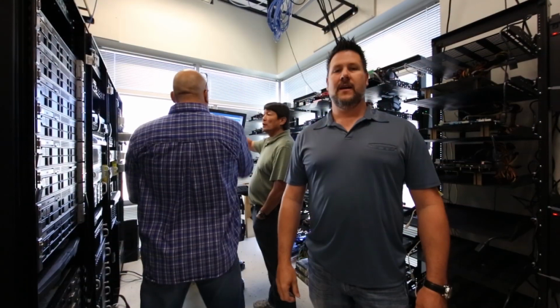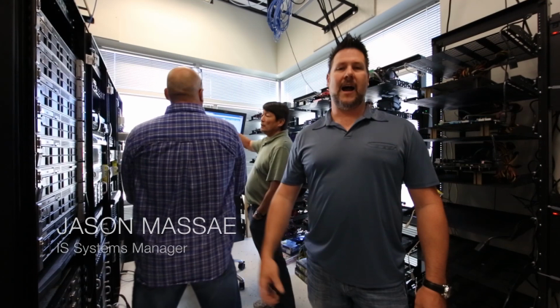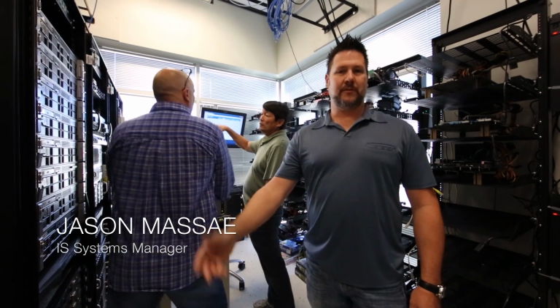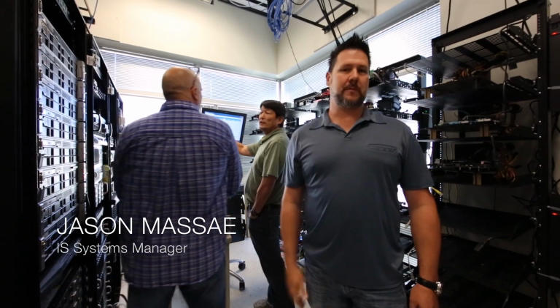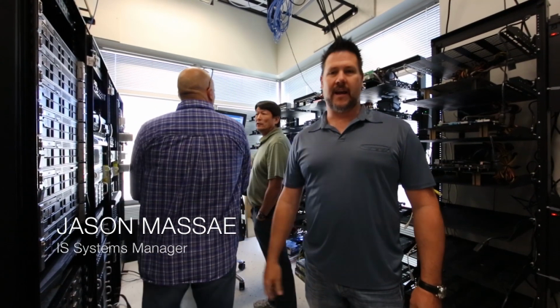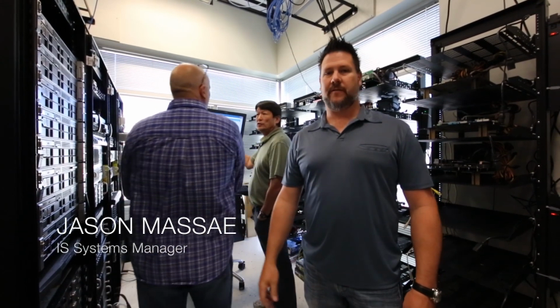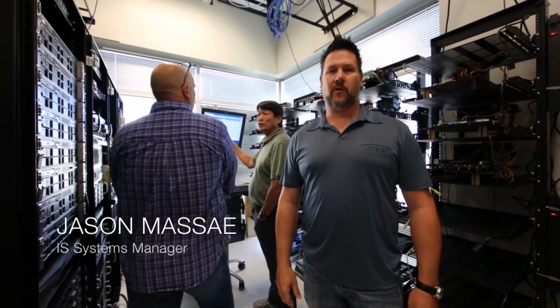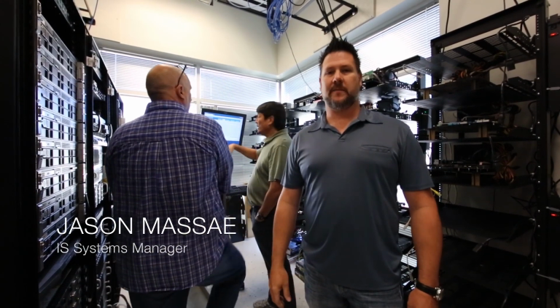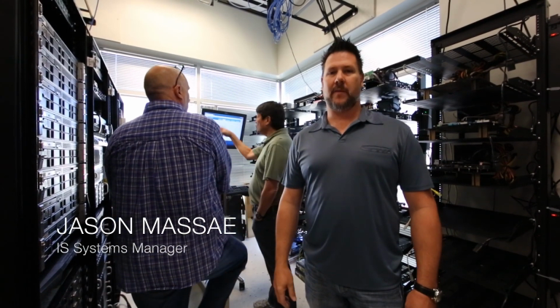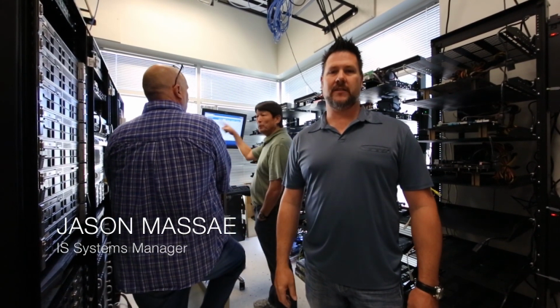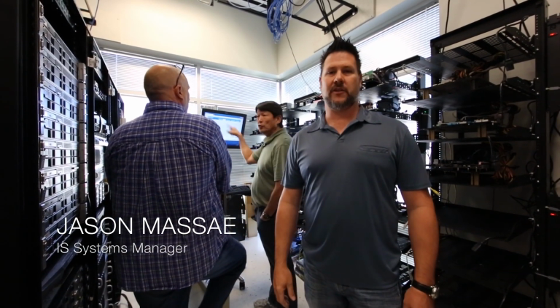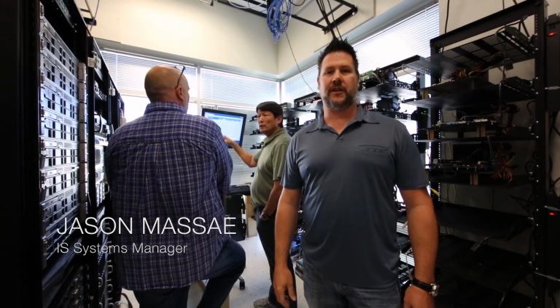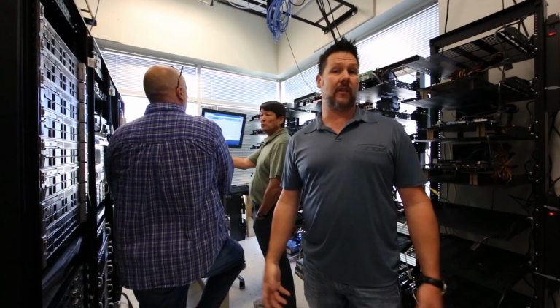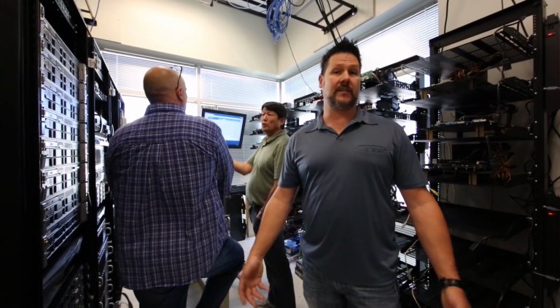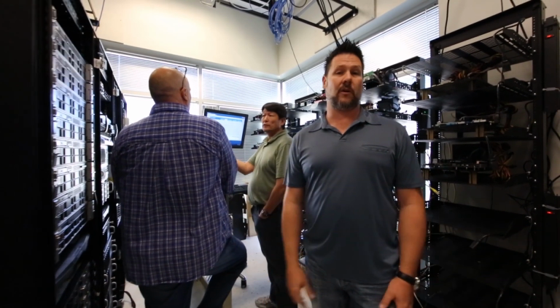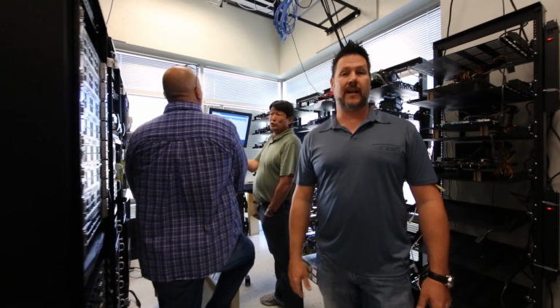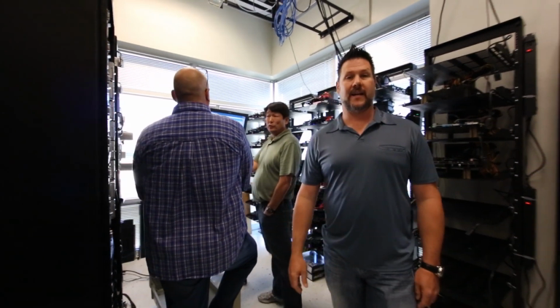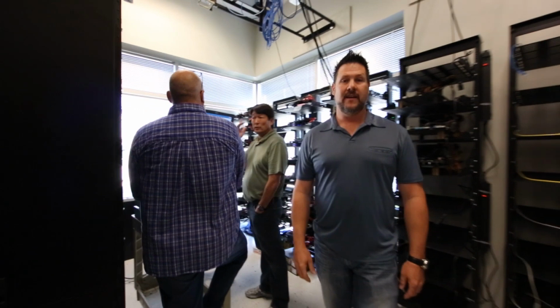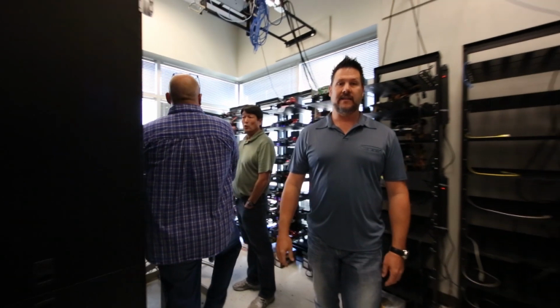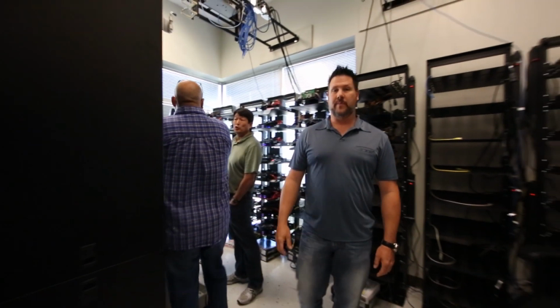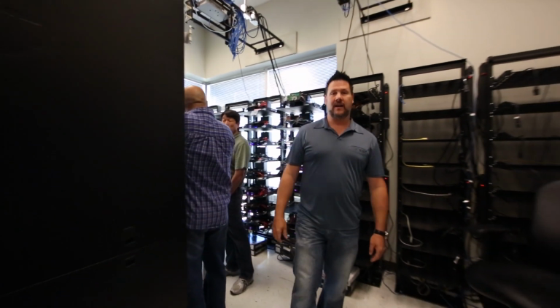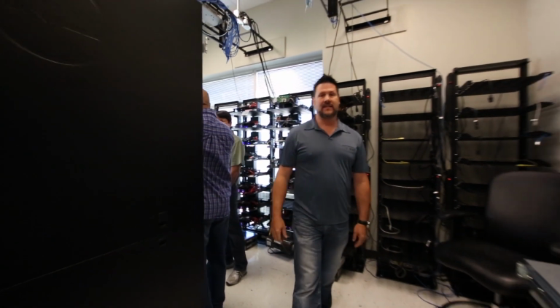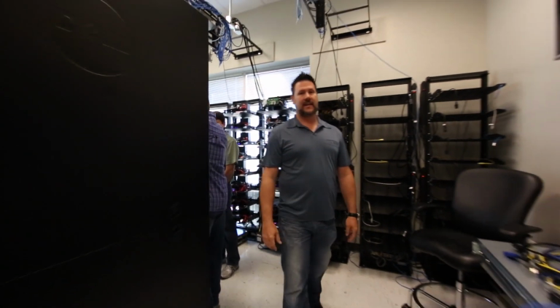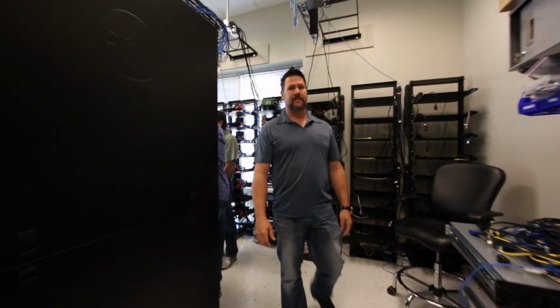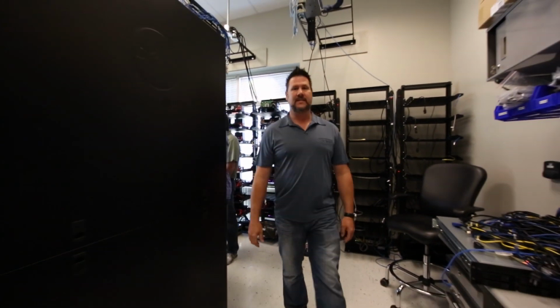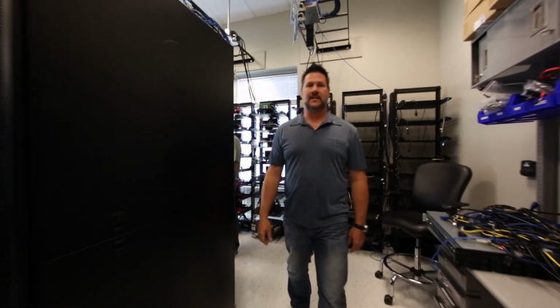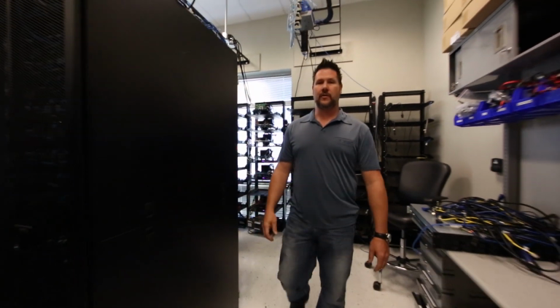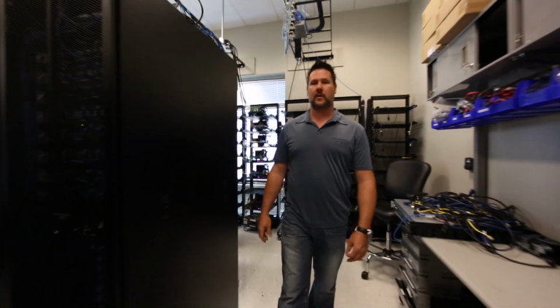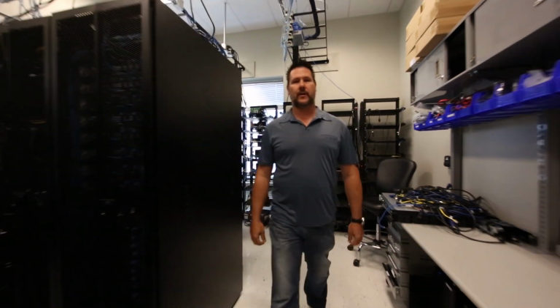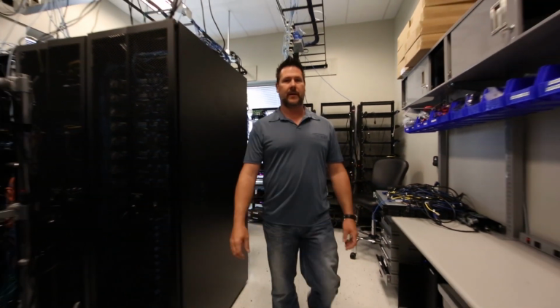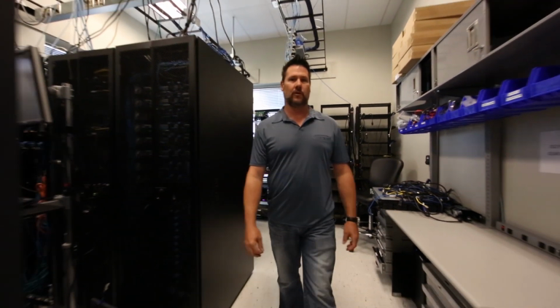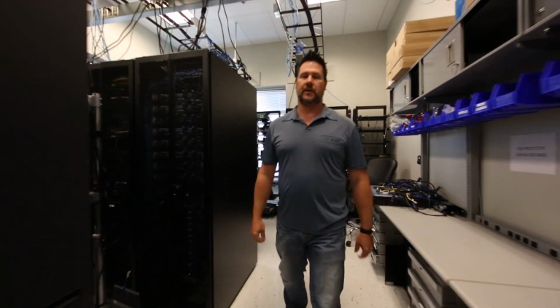Hi, my name is Jason Massay. I'm the VMware SME at Micron Technology, and one of the things we're looking at today is our pure SSD vSAN demo that we're going to be doing at VMworld this year.